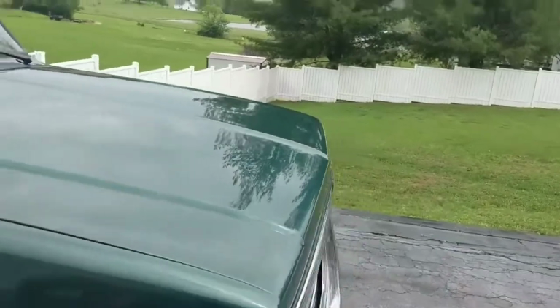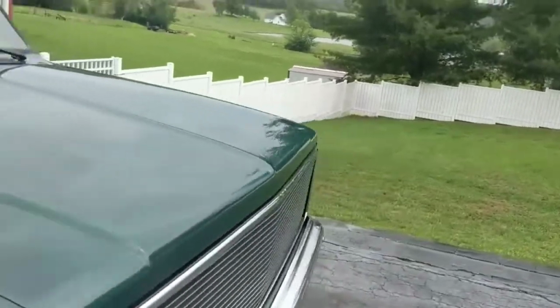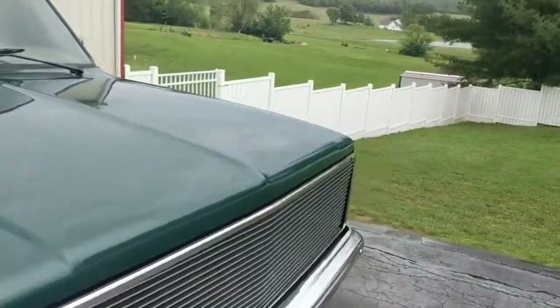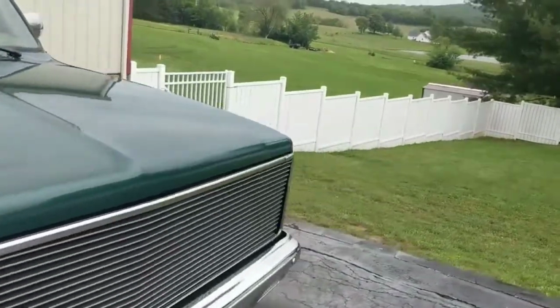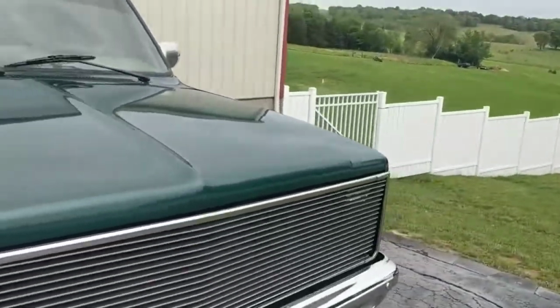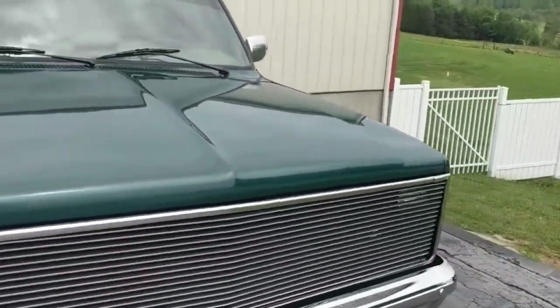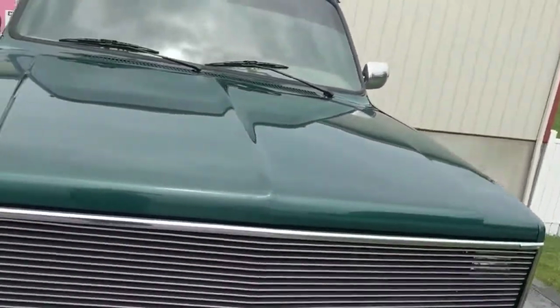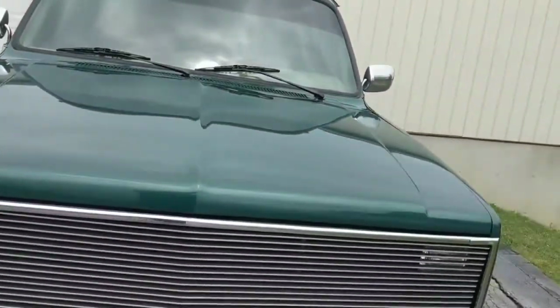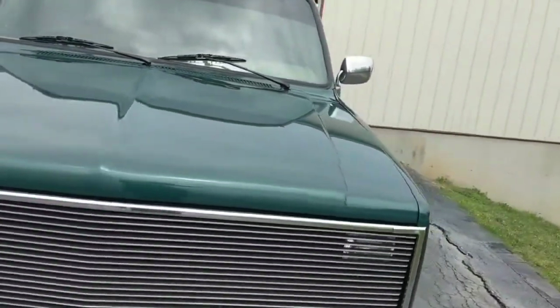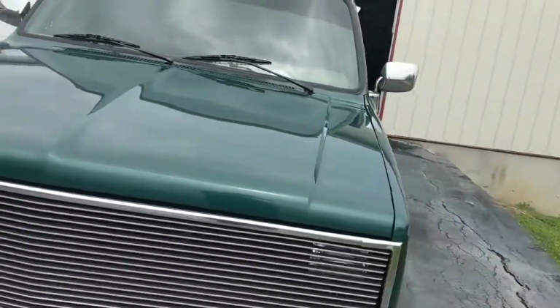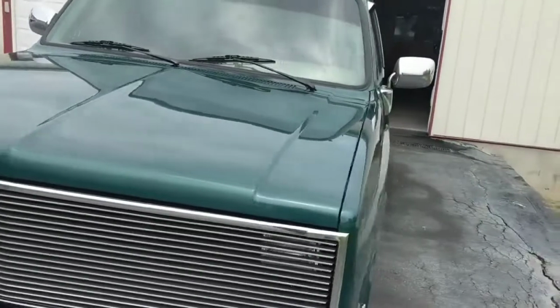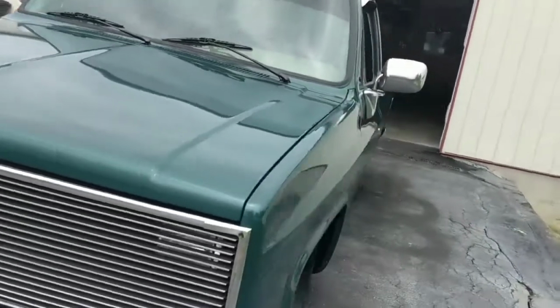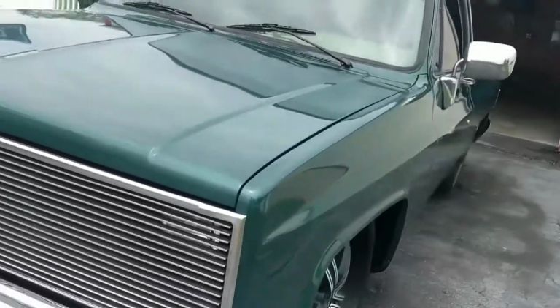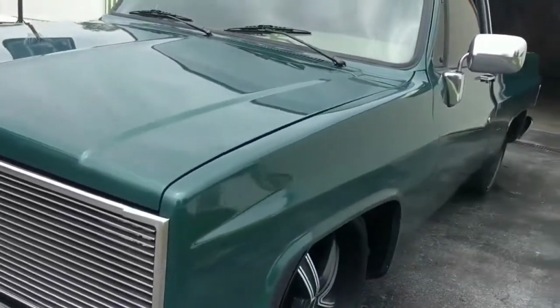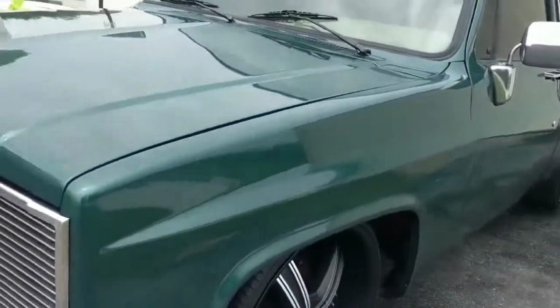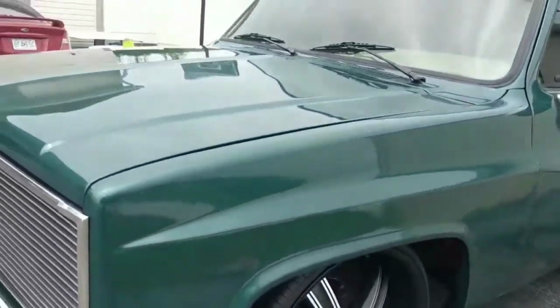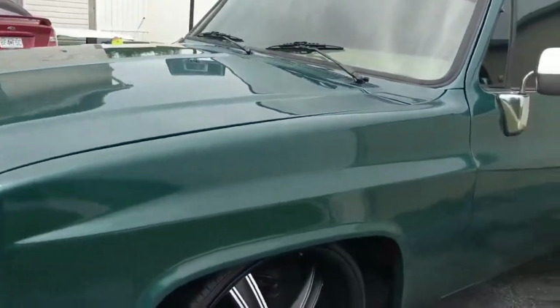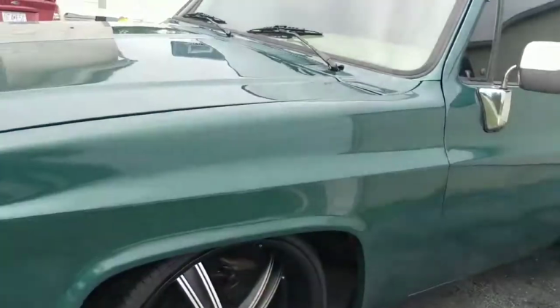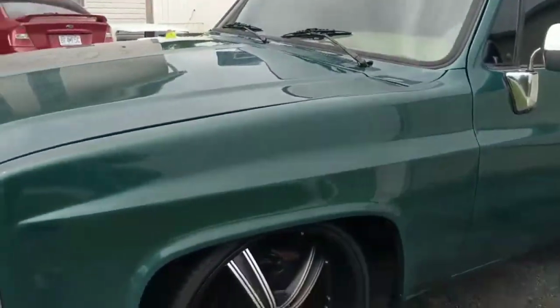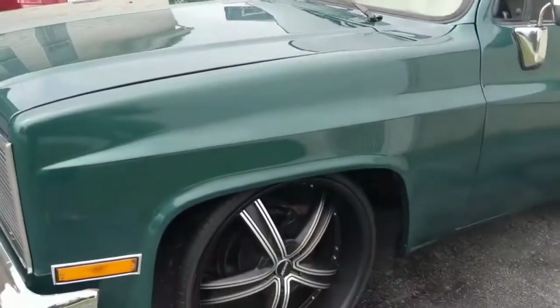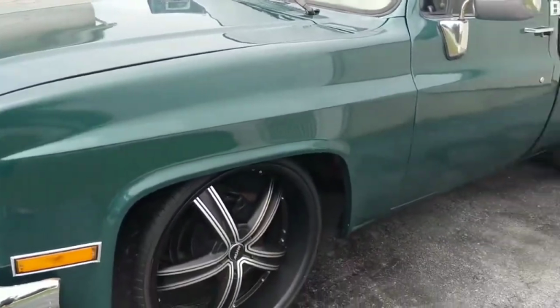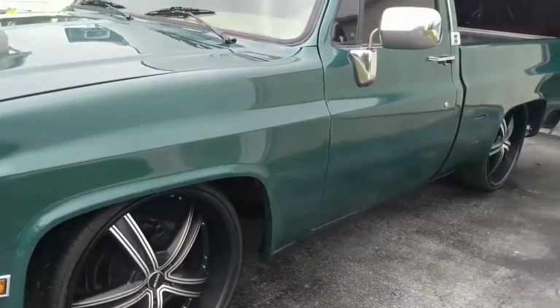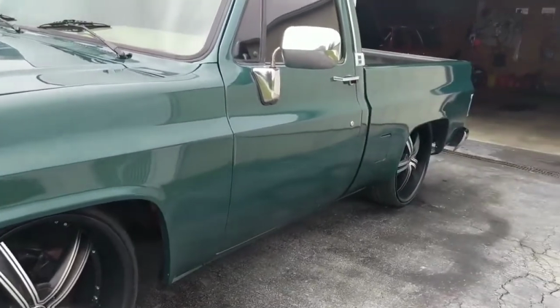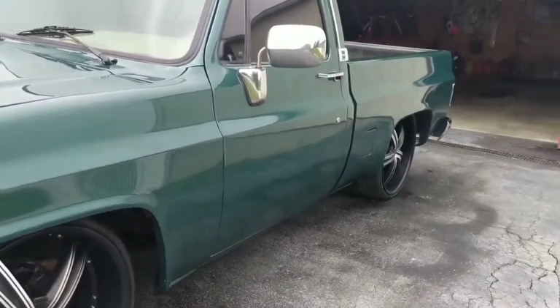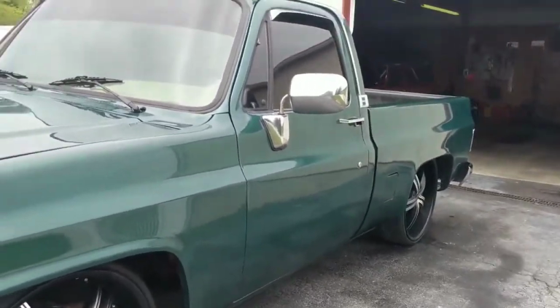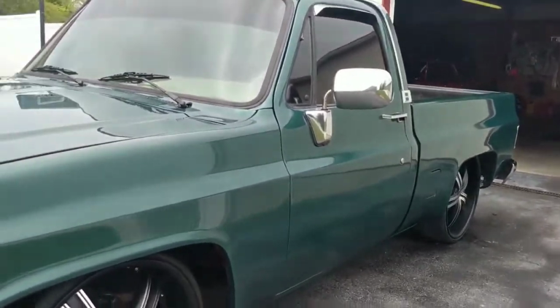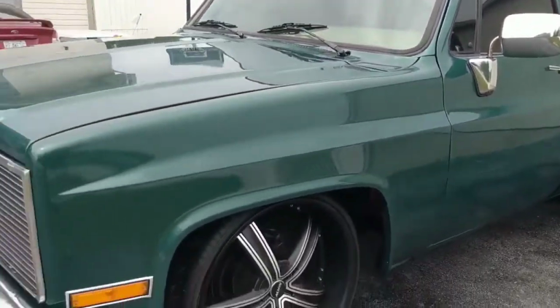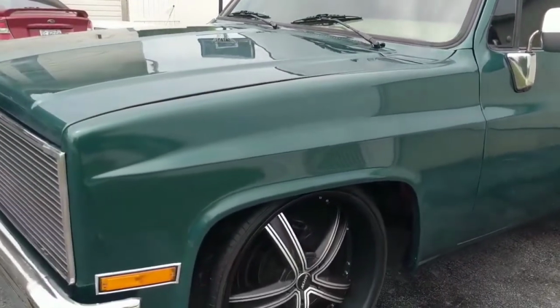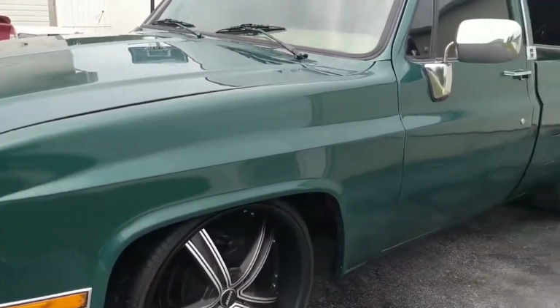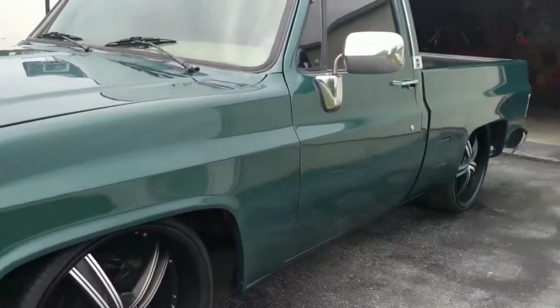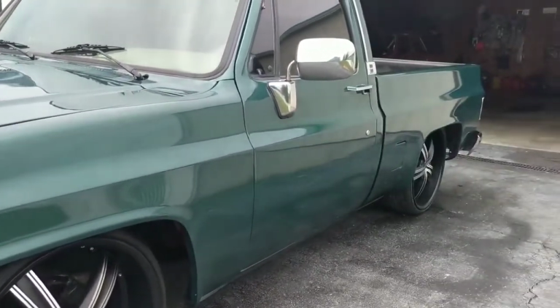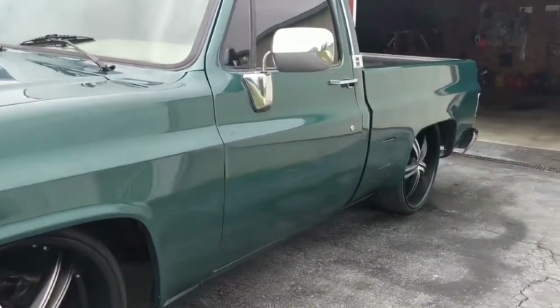Put a new hood on it — the hood had a few dings in it and we were kind of tired of chasing some dings. It is not perfect, but it is pretty dang slick. And it's not been buffed or anything — this is right out of the booth.